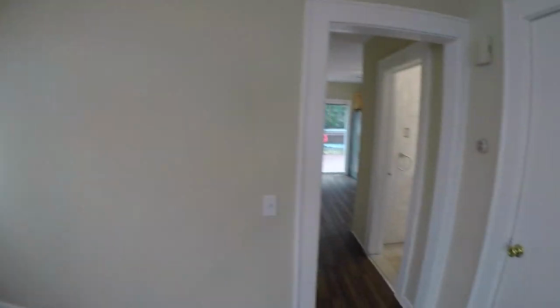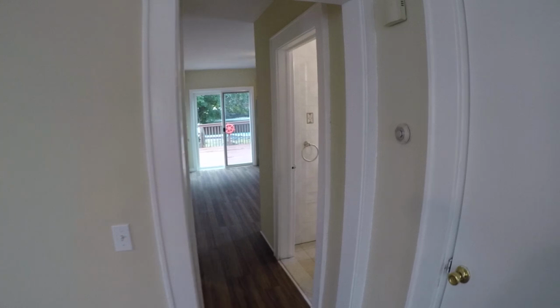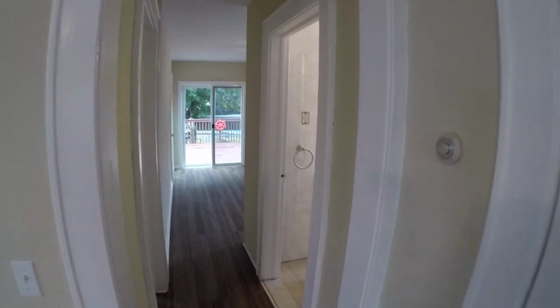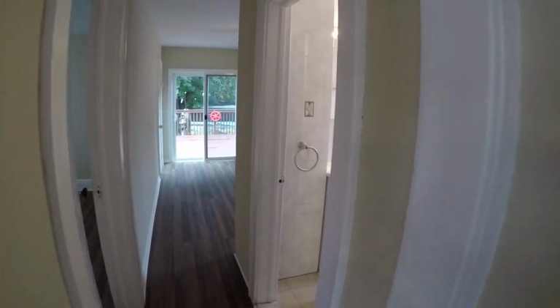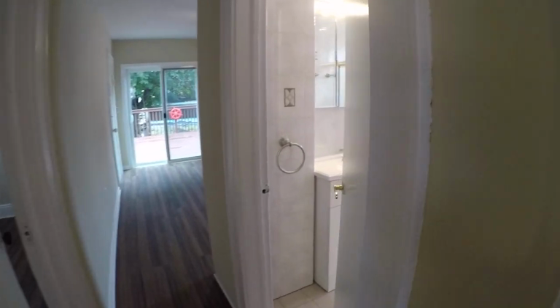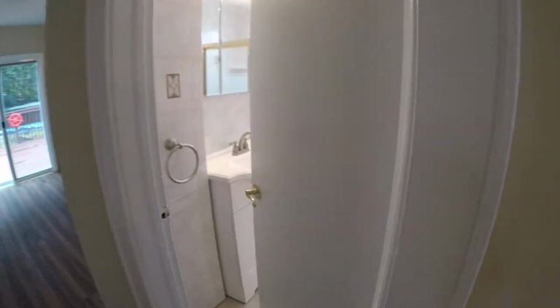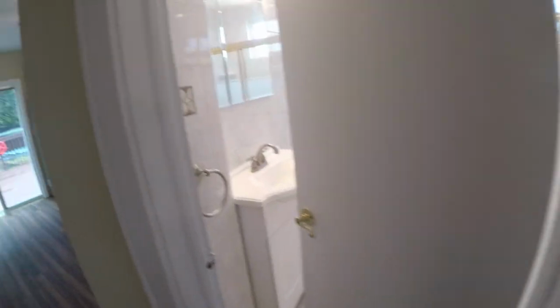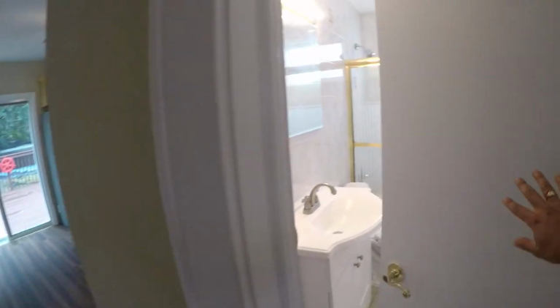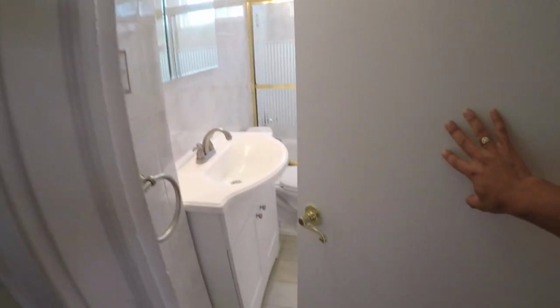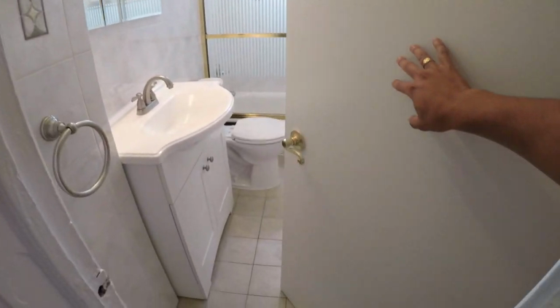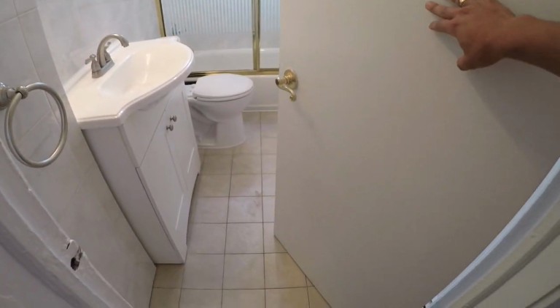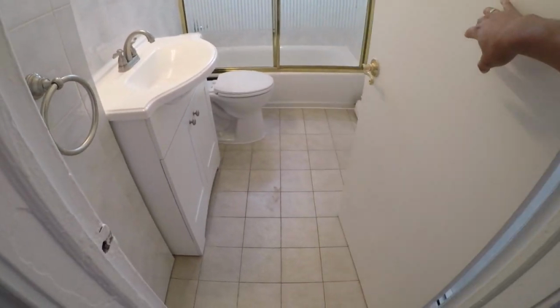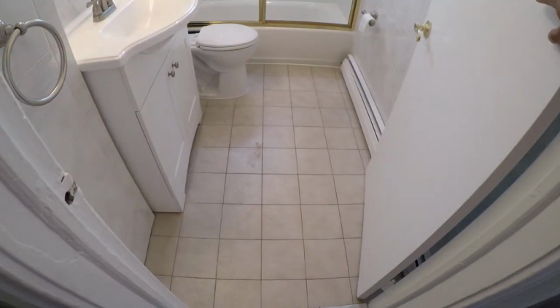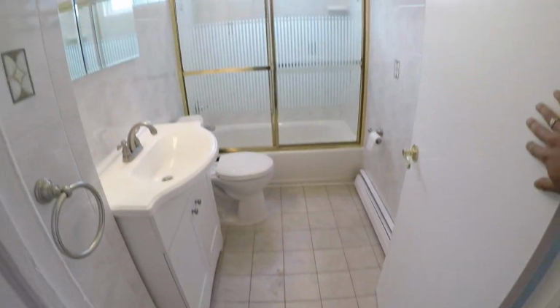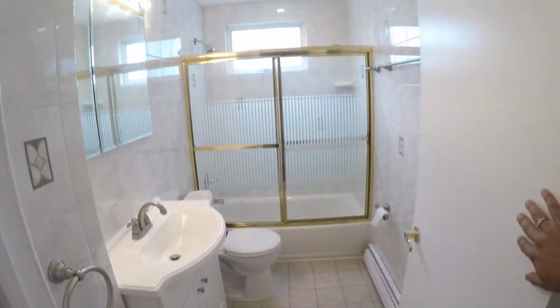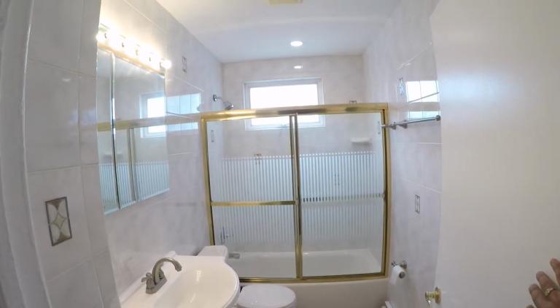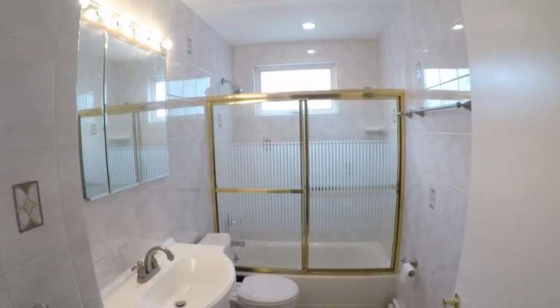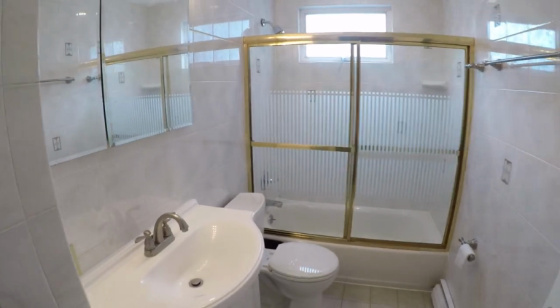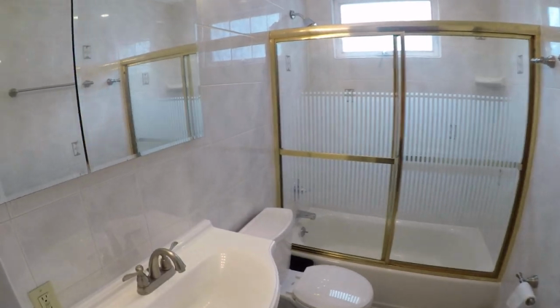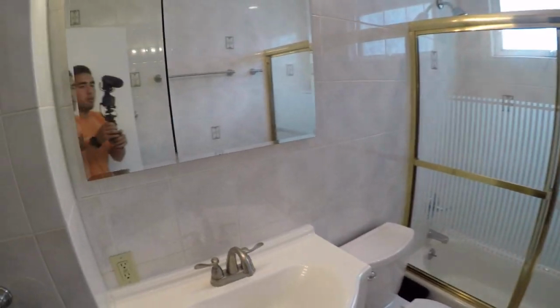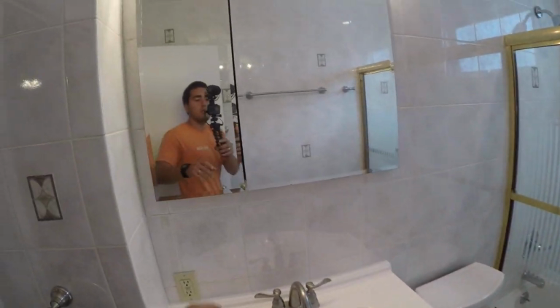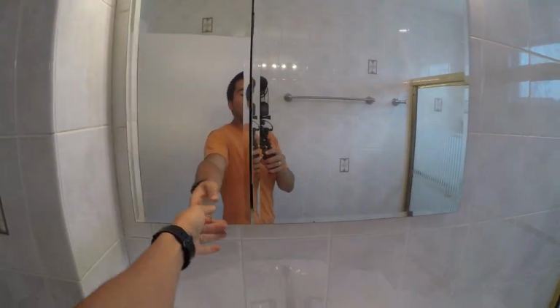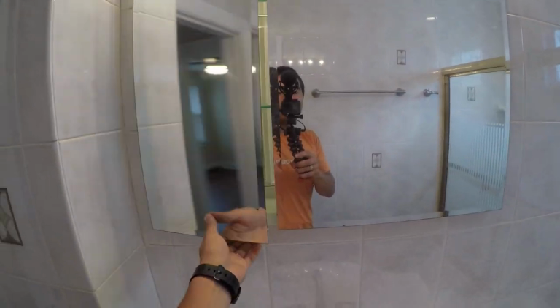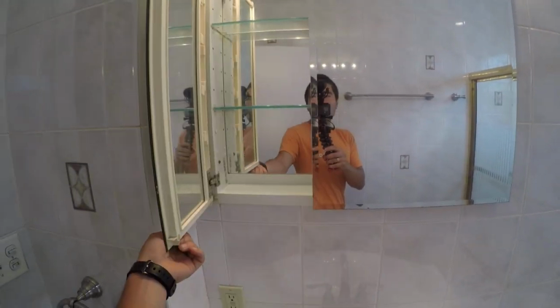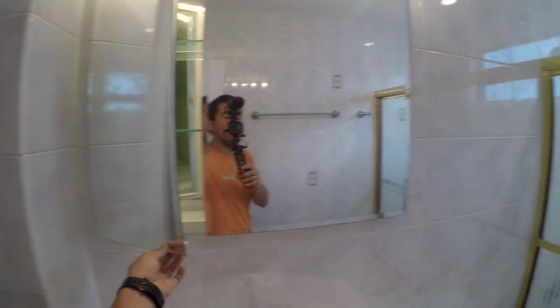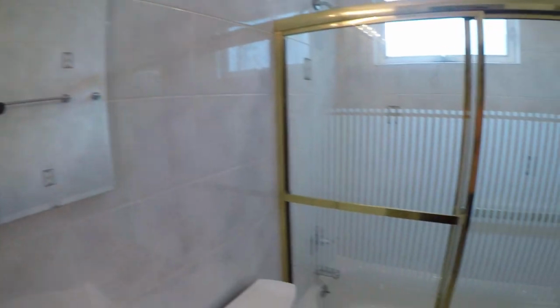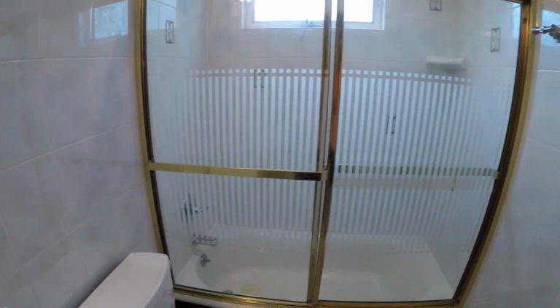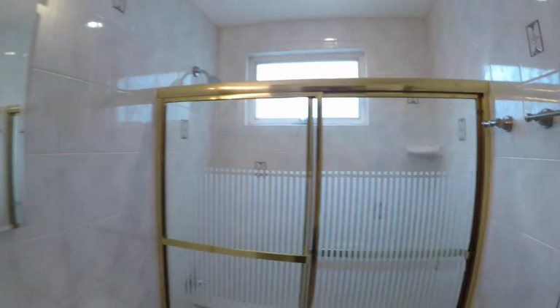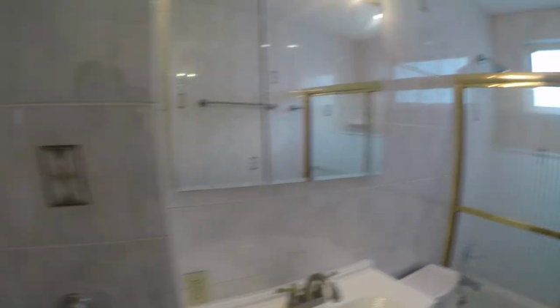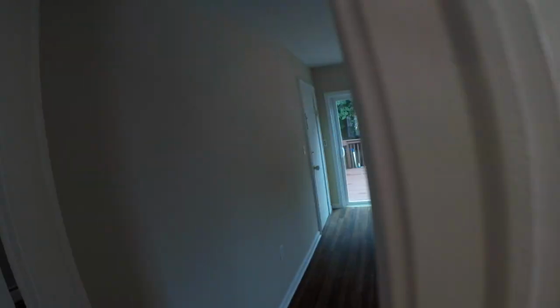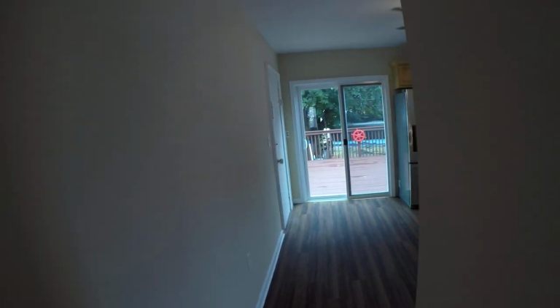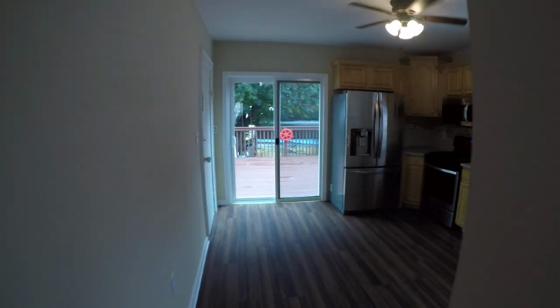Then you have your bathroom with a Madison cabinet. Then you have your kitchen.